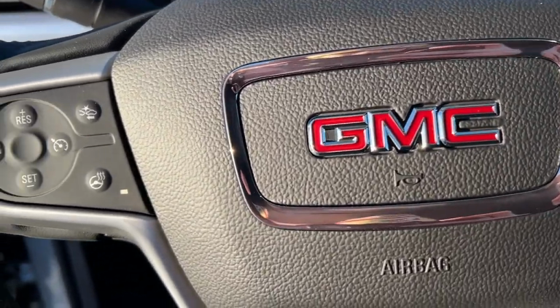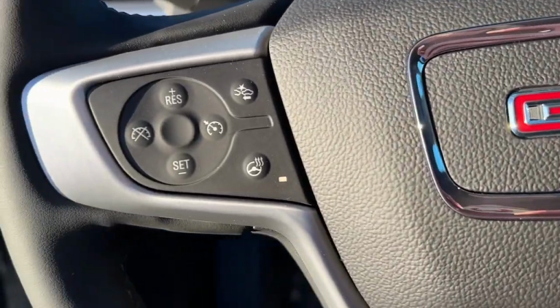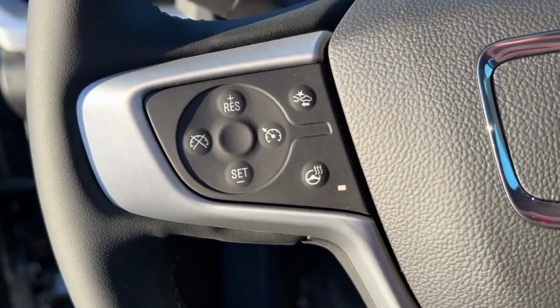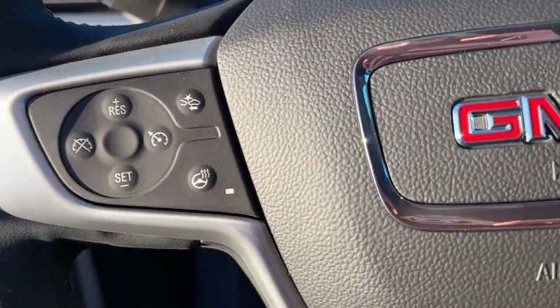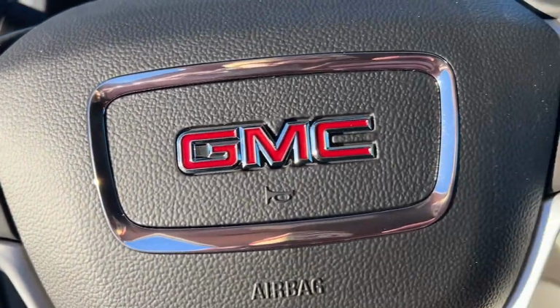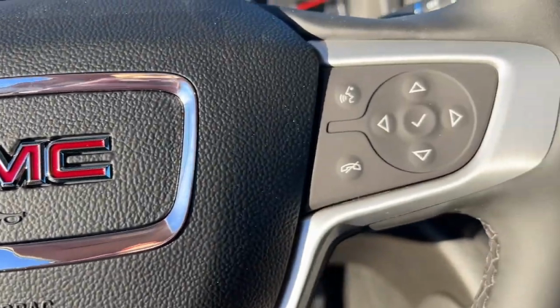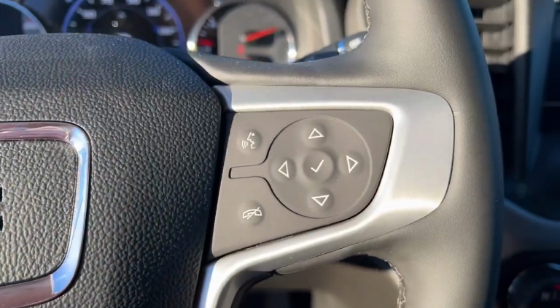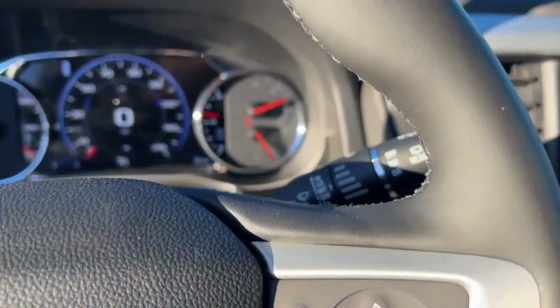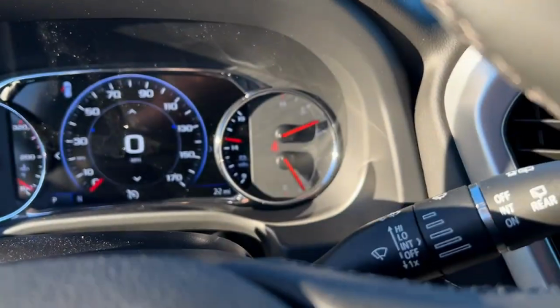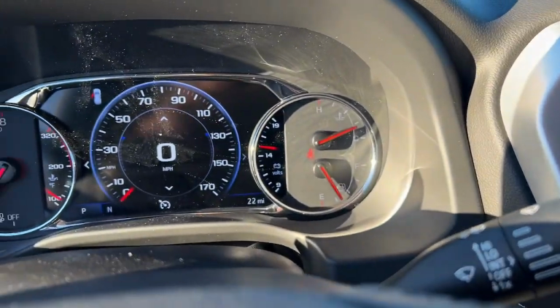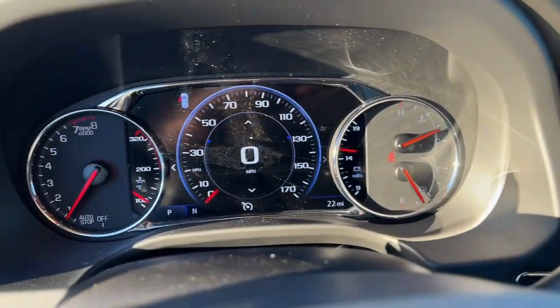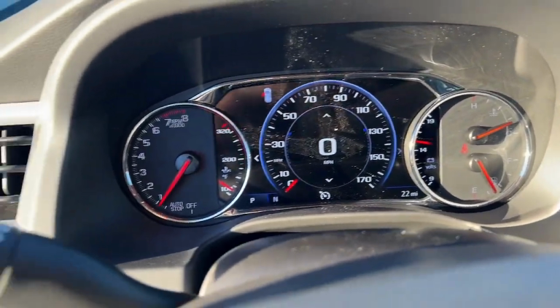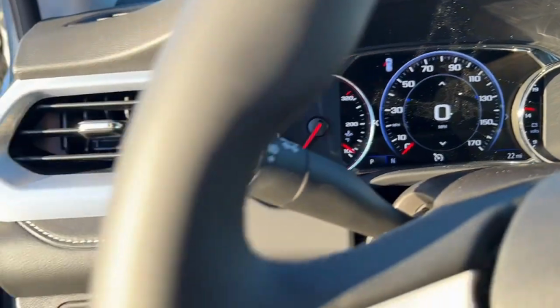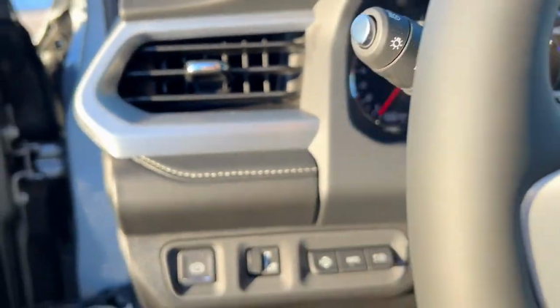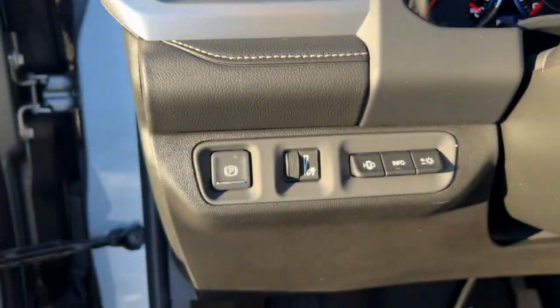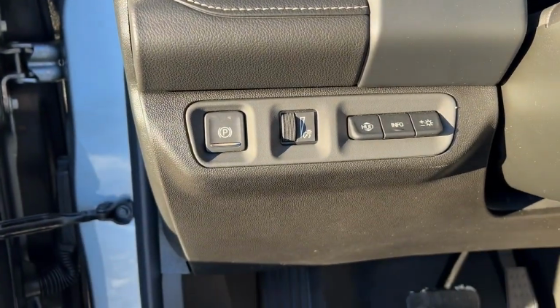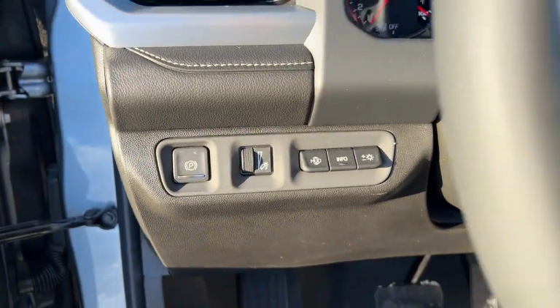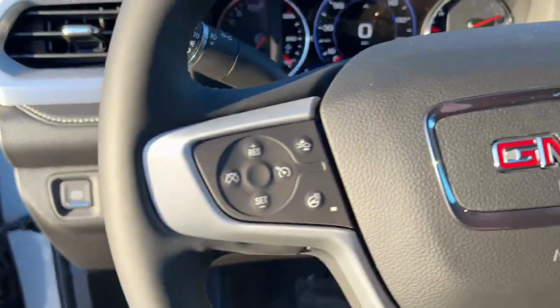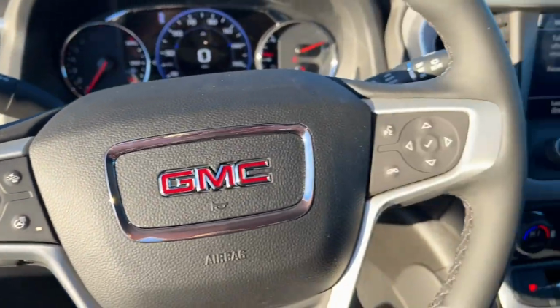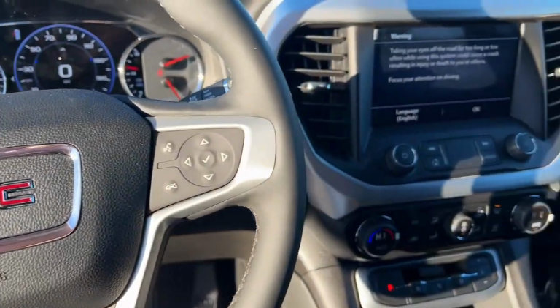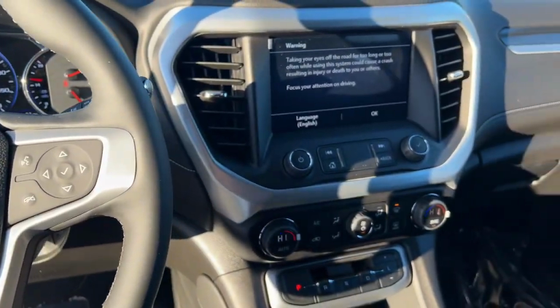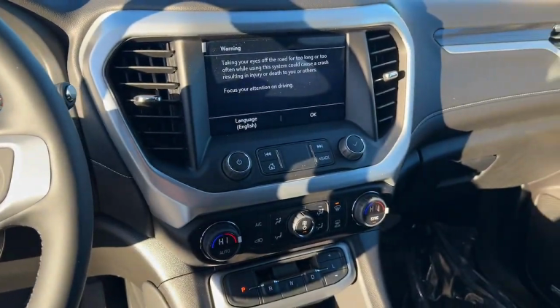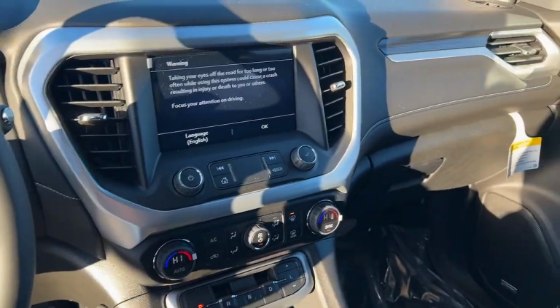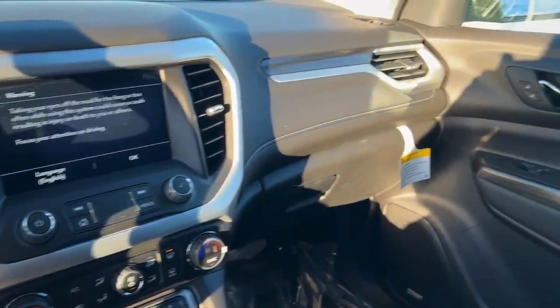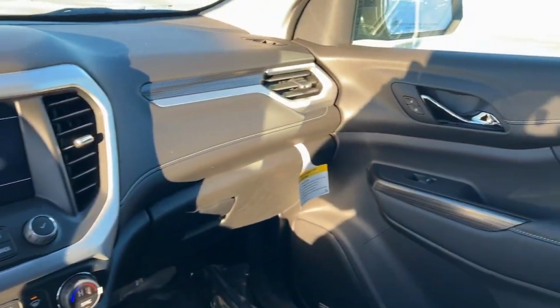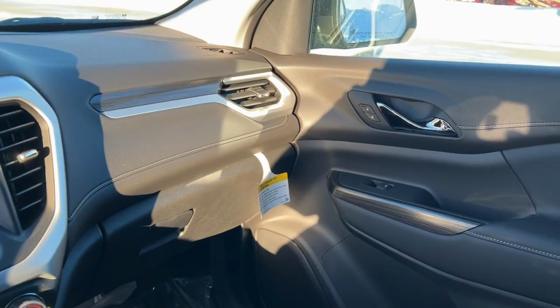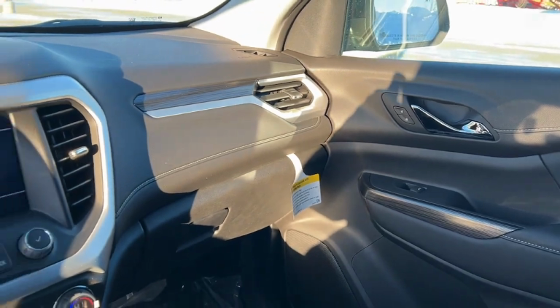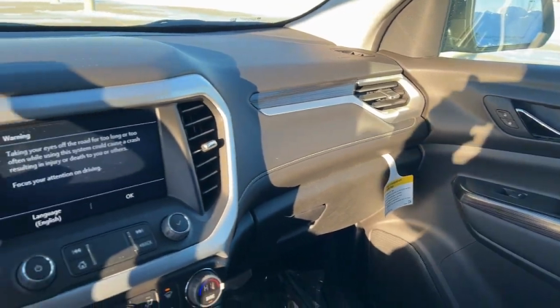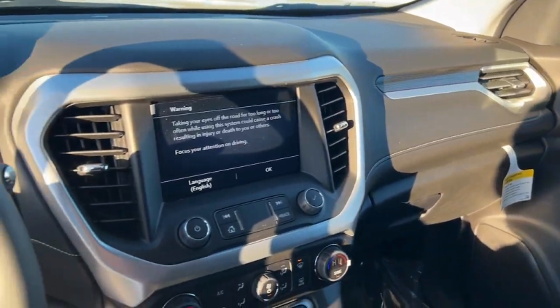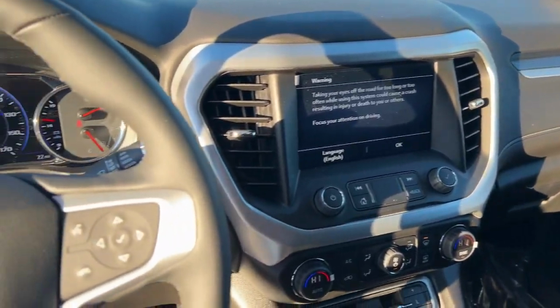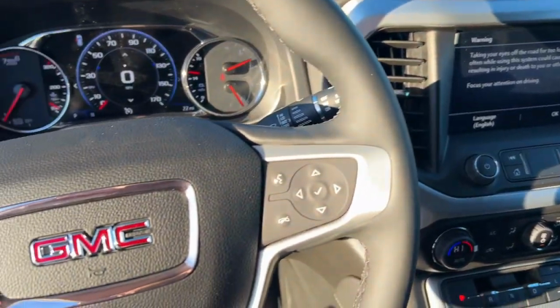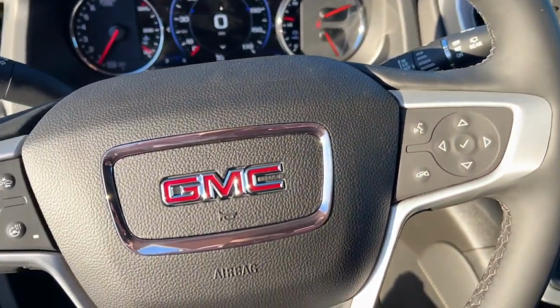The following are some of this vehicle's highlighted options: heated steering wheel, Apple CarPlay and/or Android Auto, wireless Apple CarPlay and/or Android Auto, head-up display, navigation system.